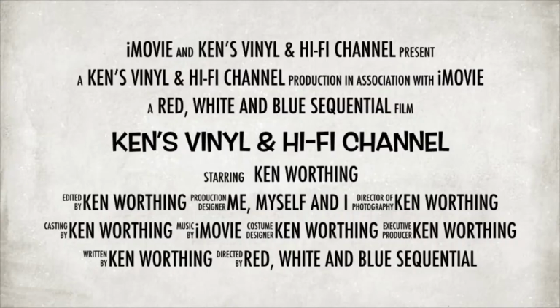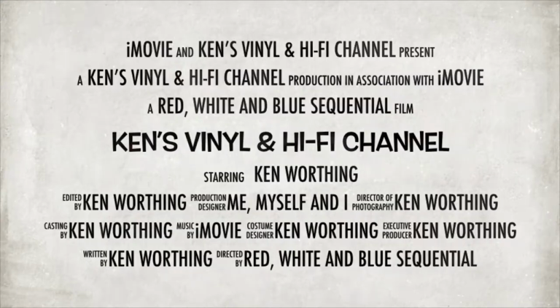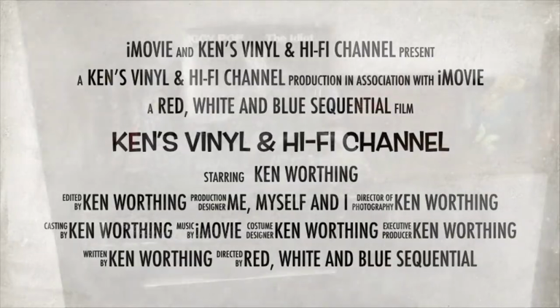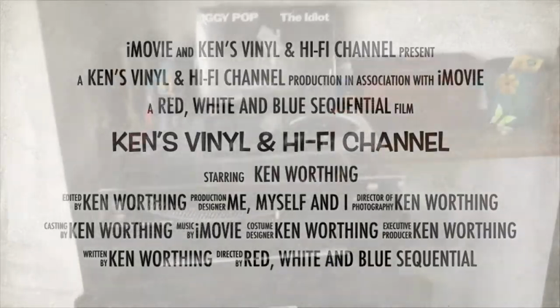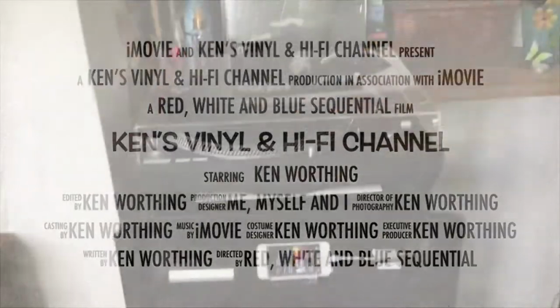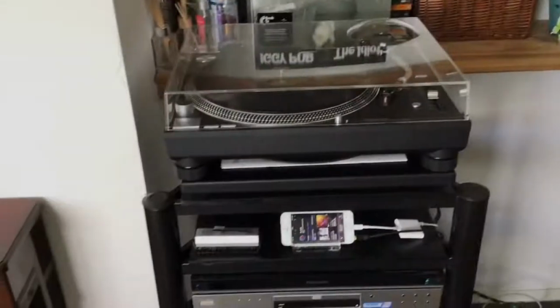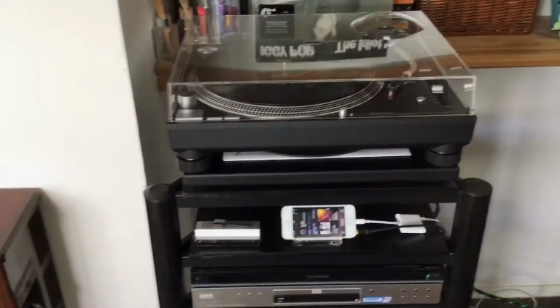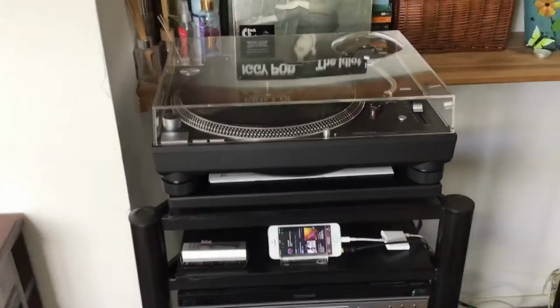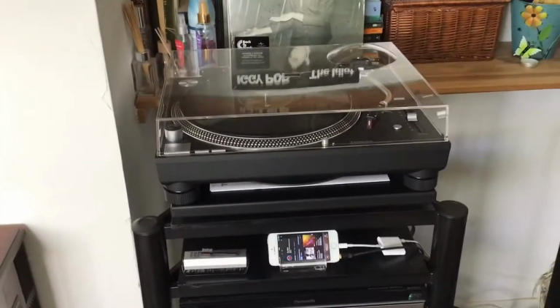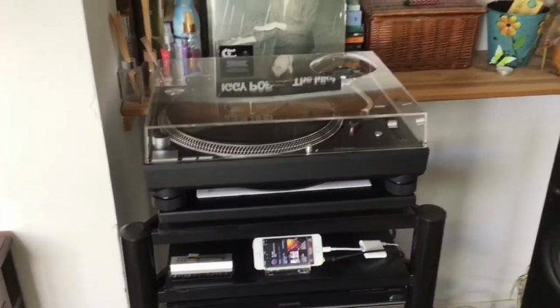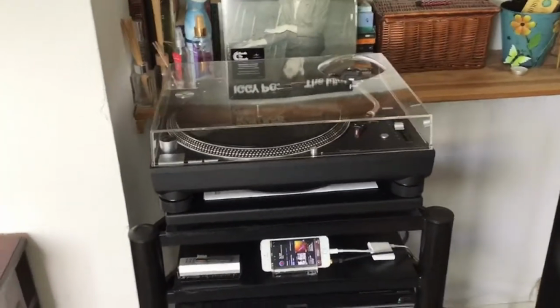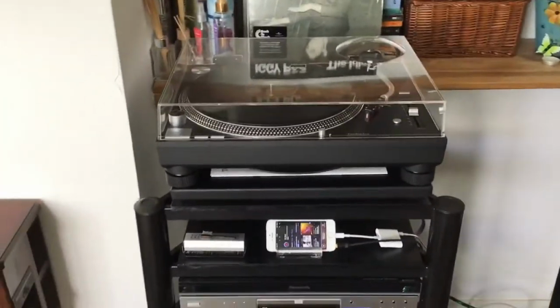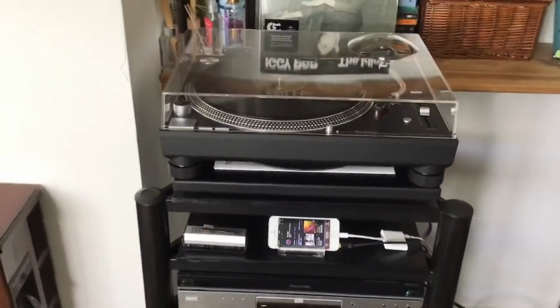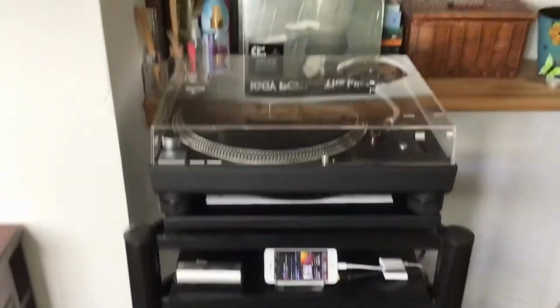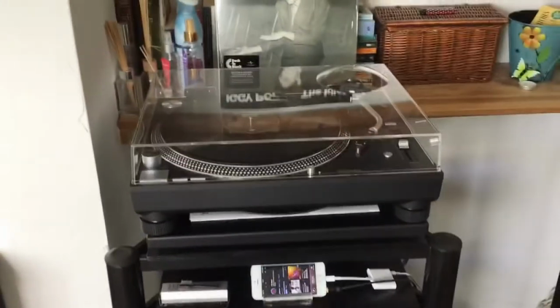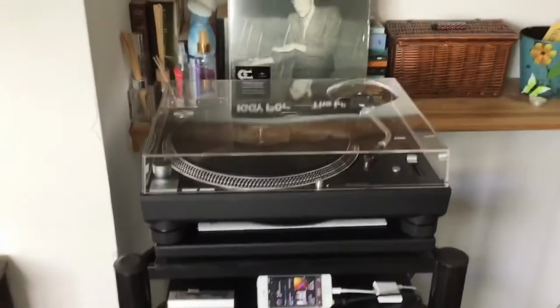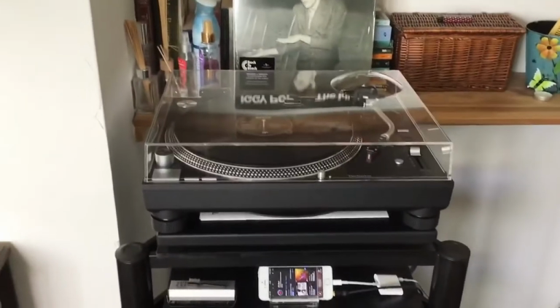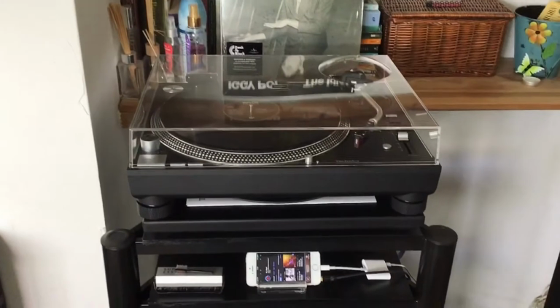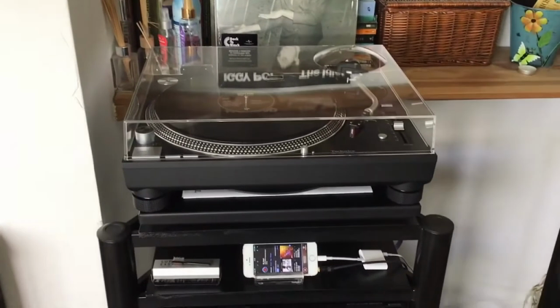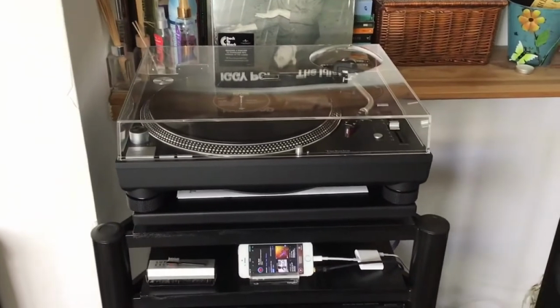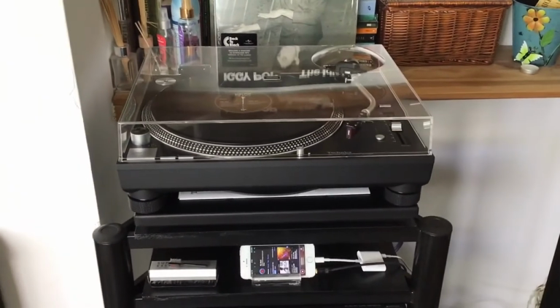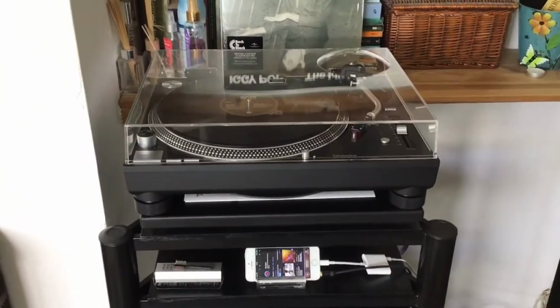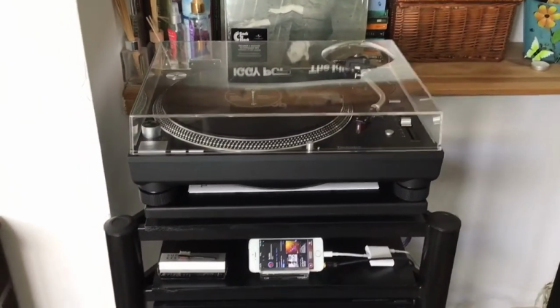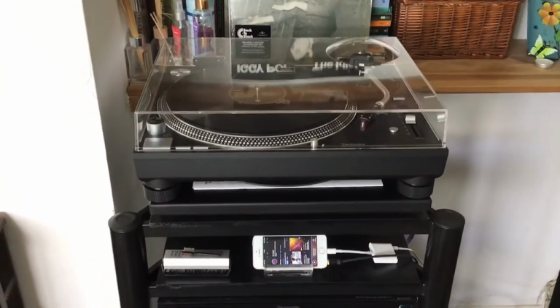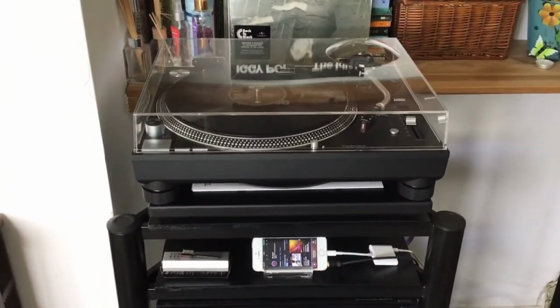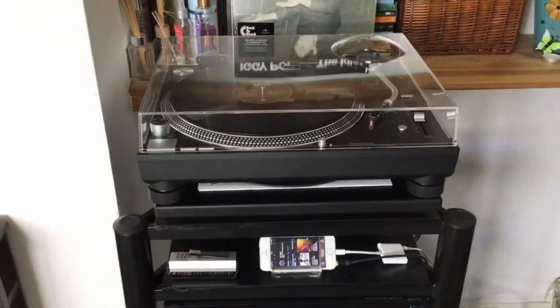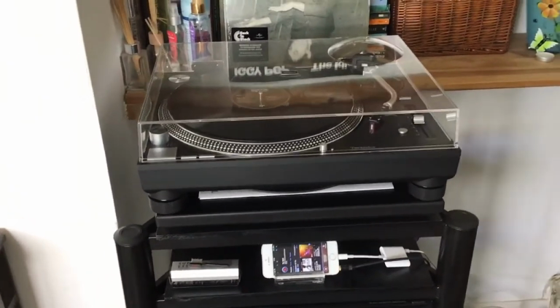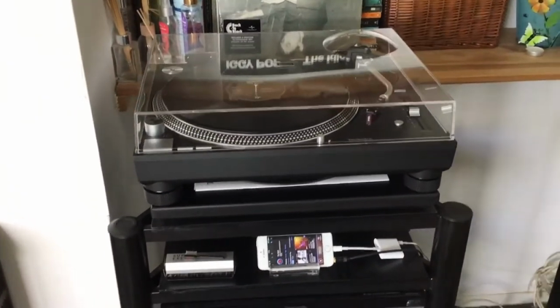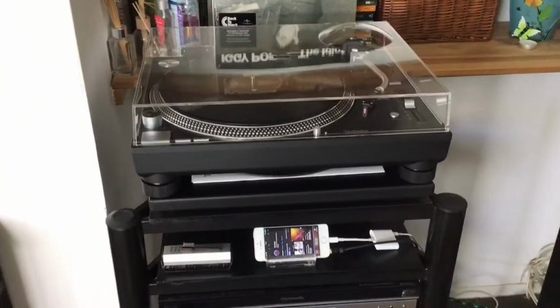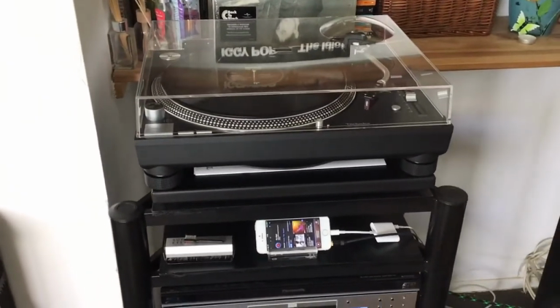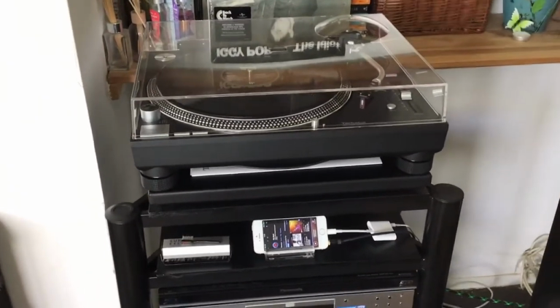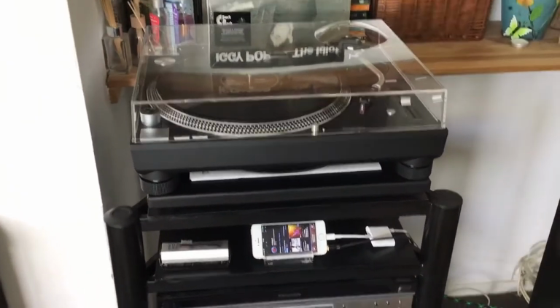Hi everybody. Today I thought I'd do something just a little bit different. As my channel already has Hi-Fi in its title, I thought I'd just show you what I've got while I used to replay my music.